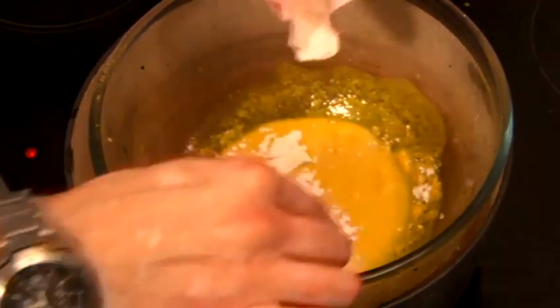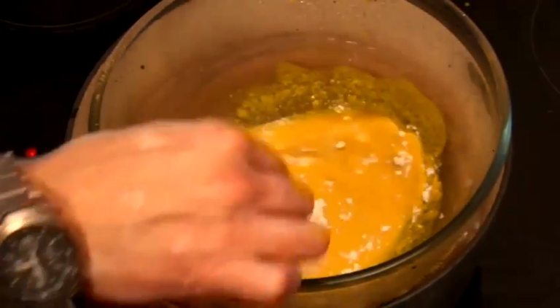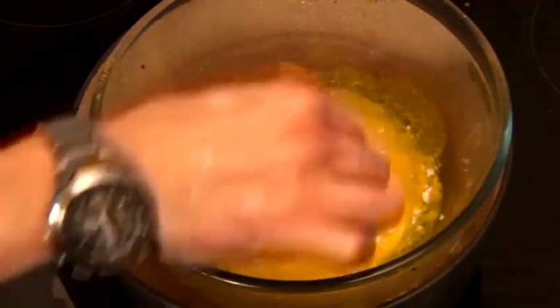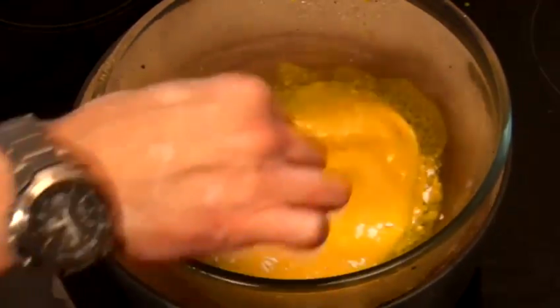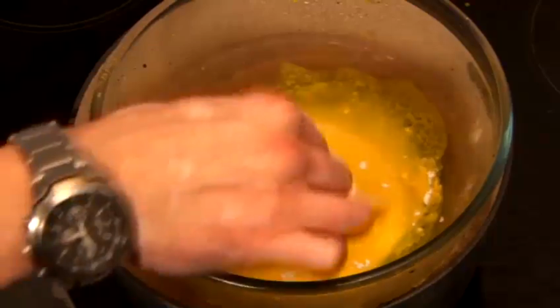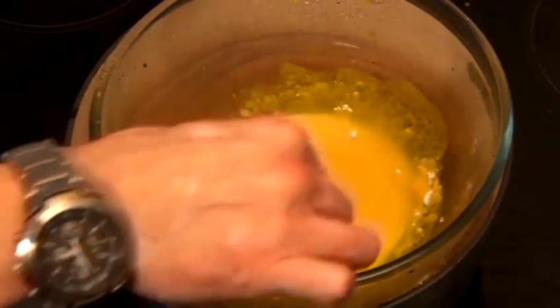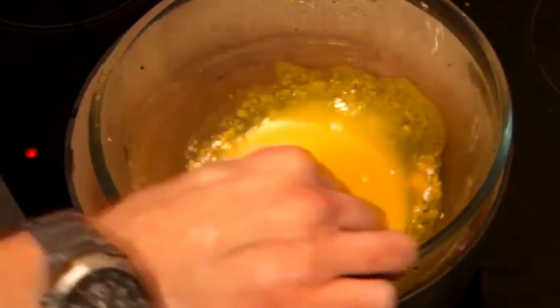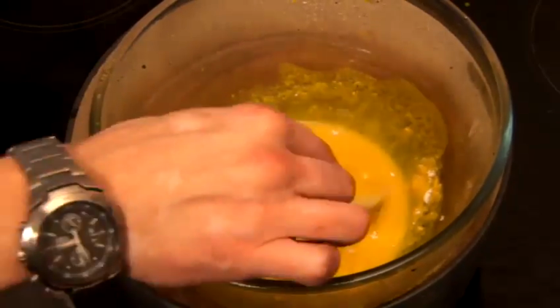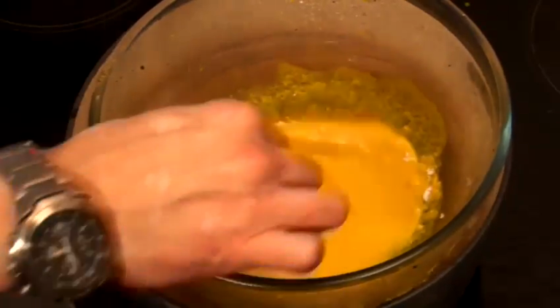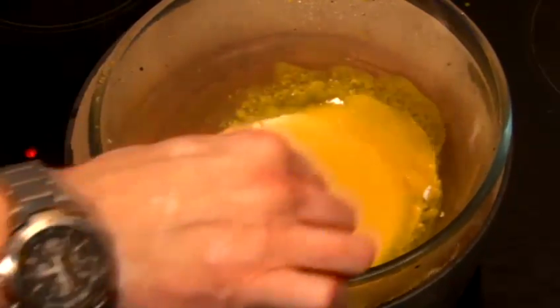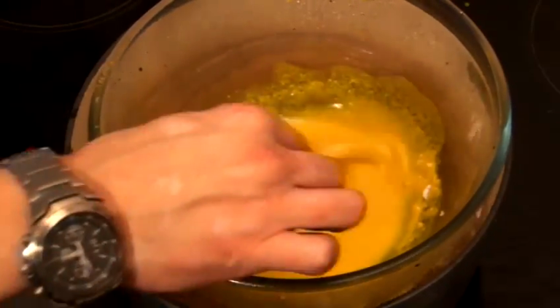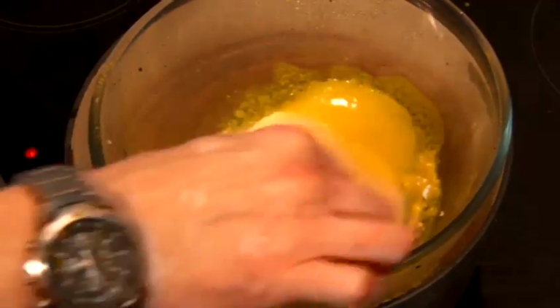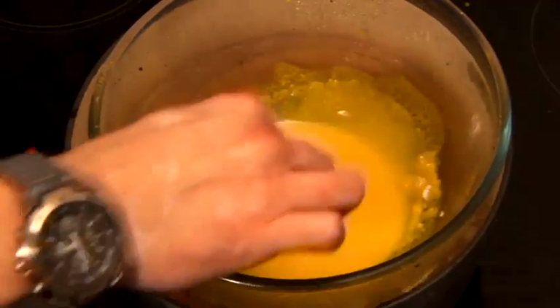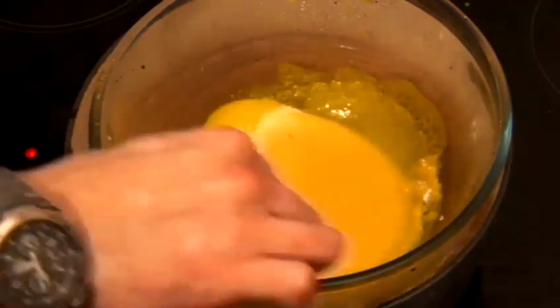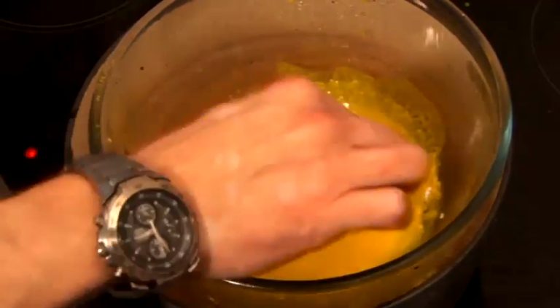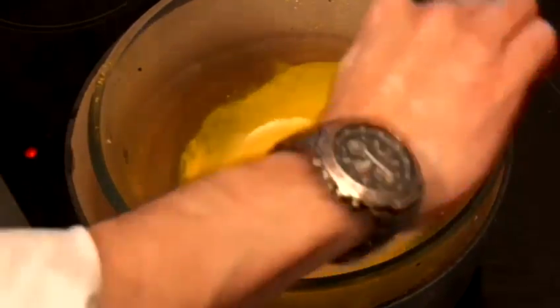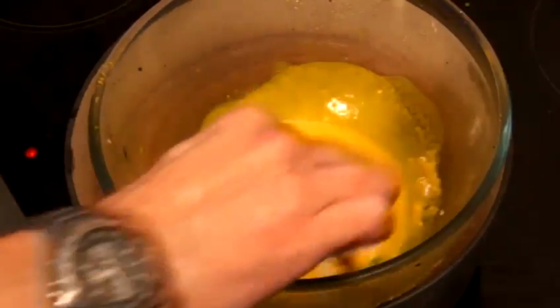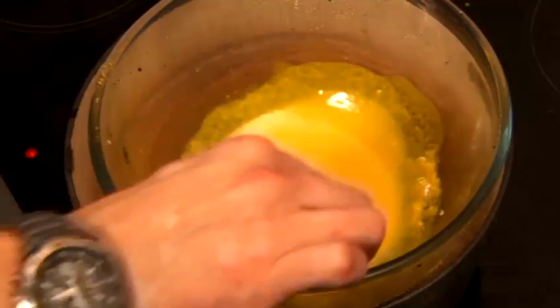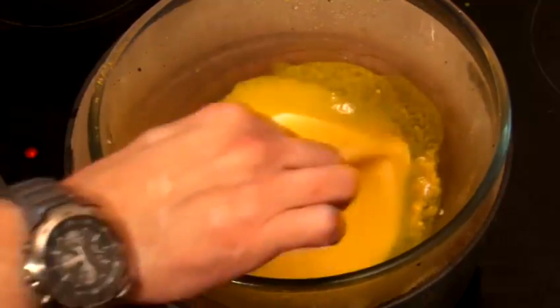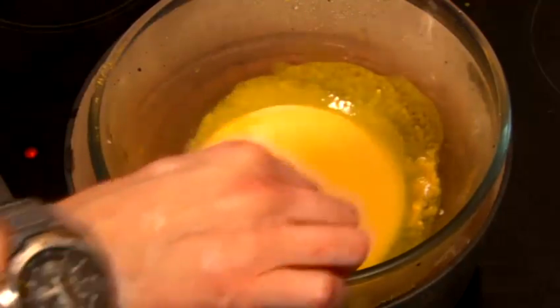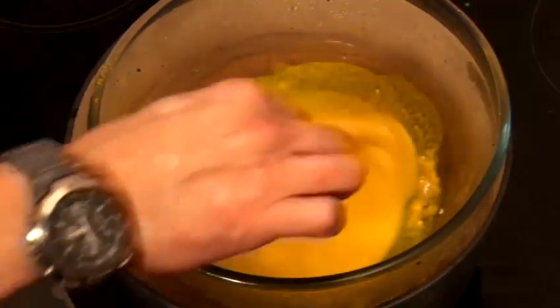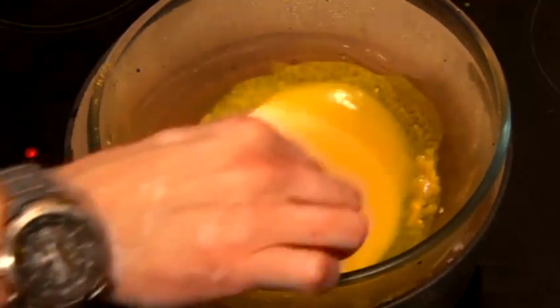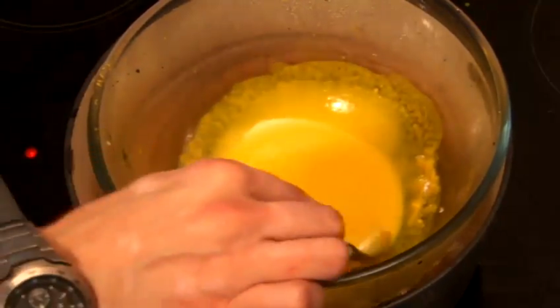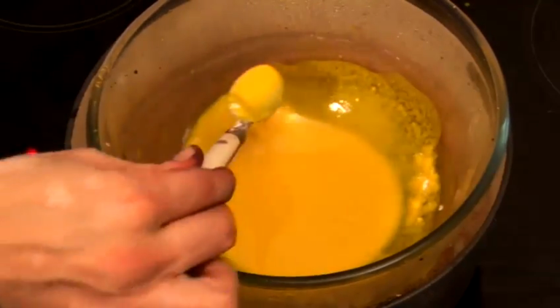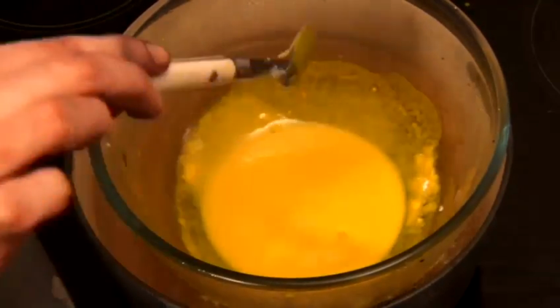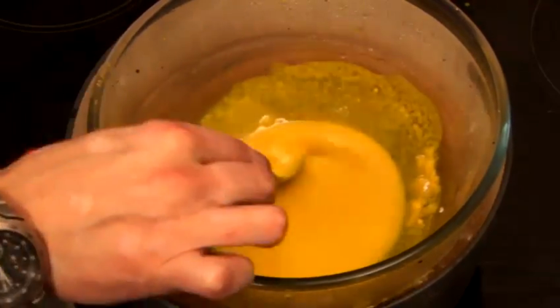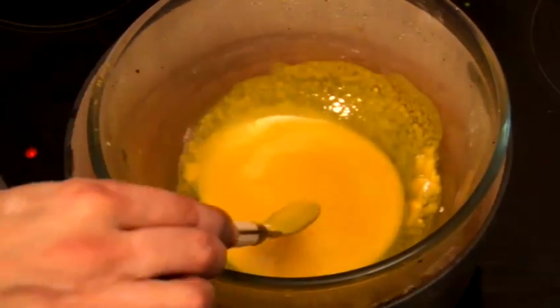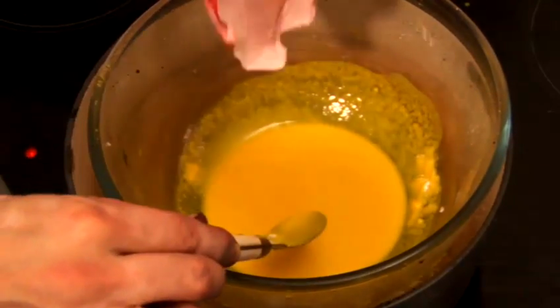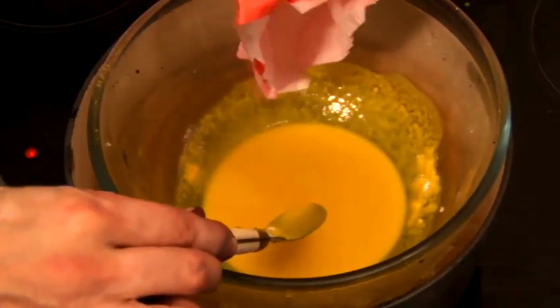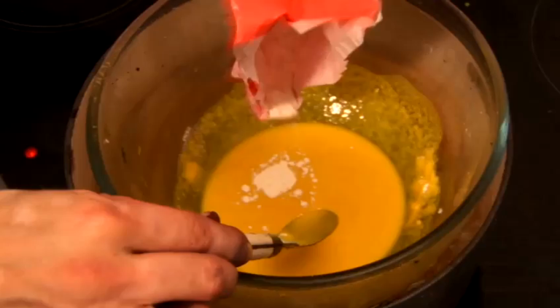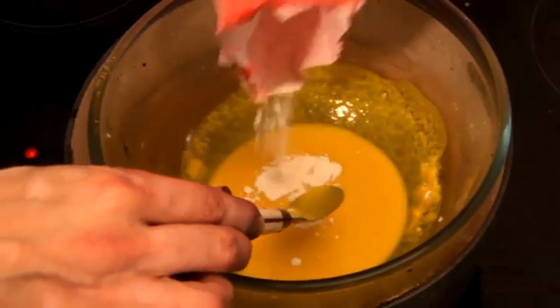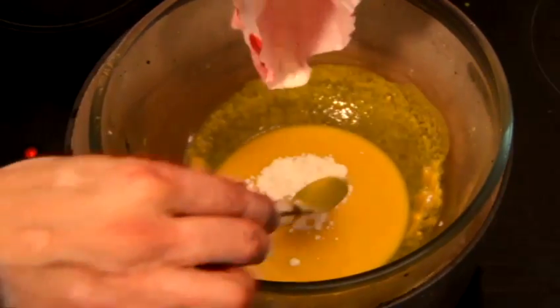Now it really is just a matter of trial and error, a bit of experience. You can make your plasticine however thick you like. We've got a nice consistency now.